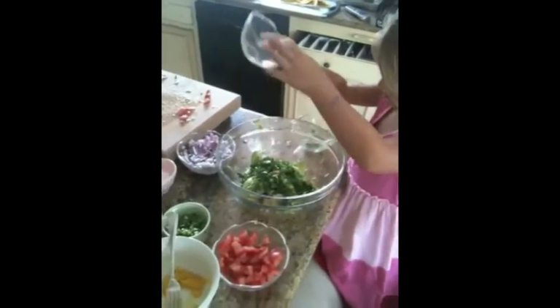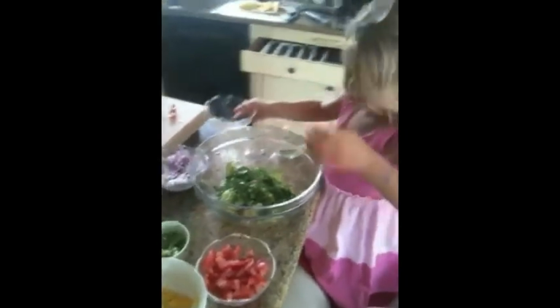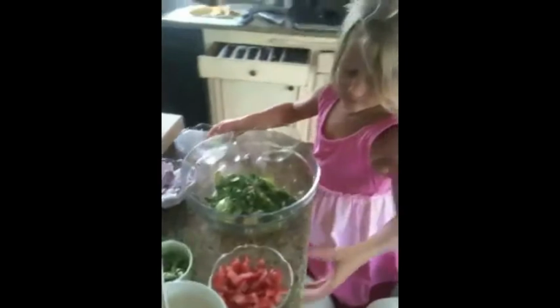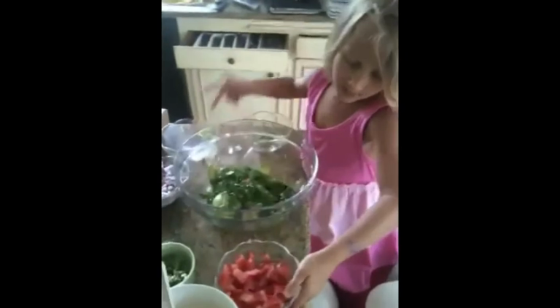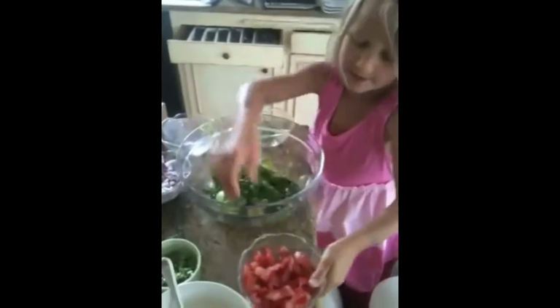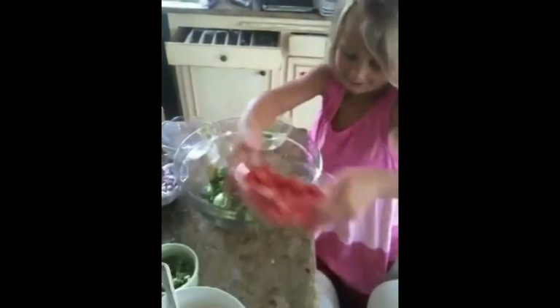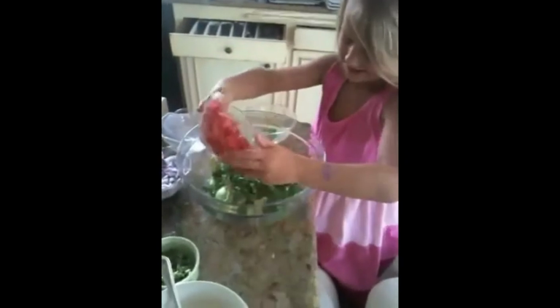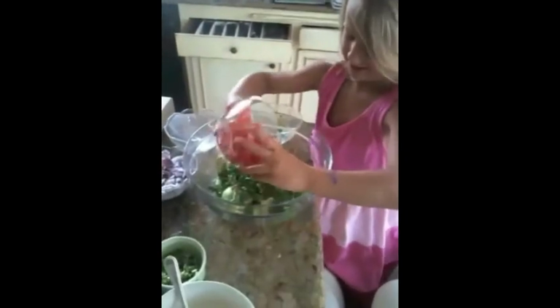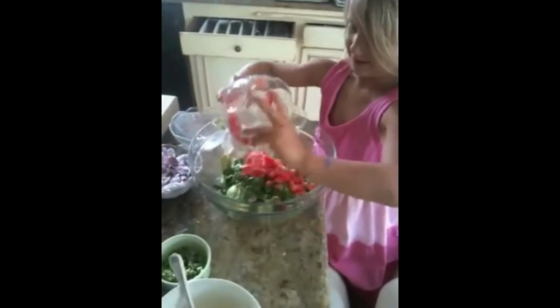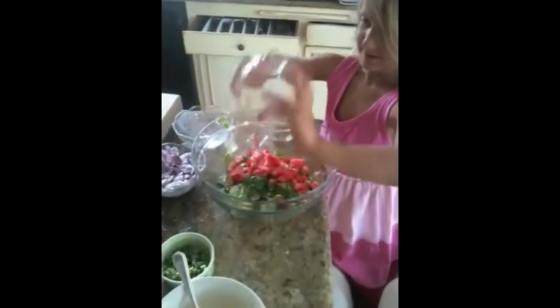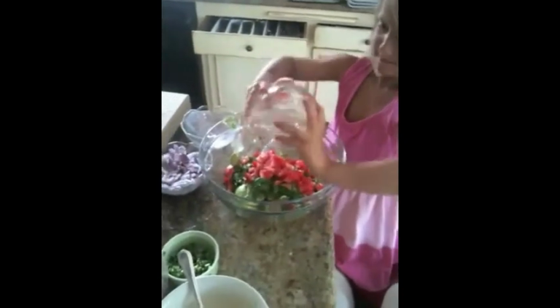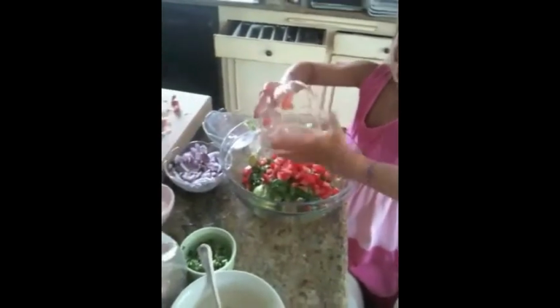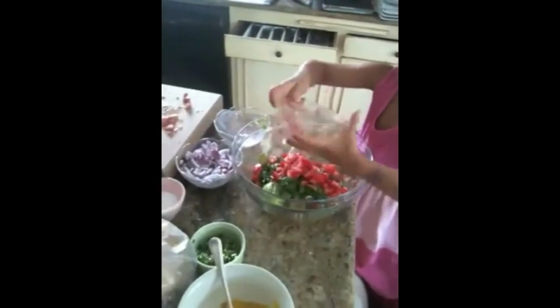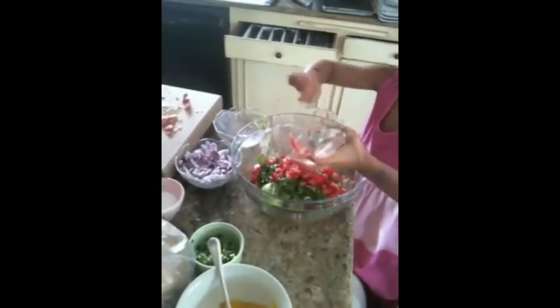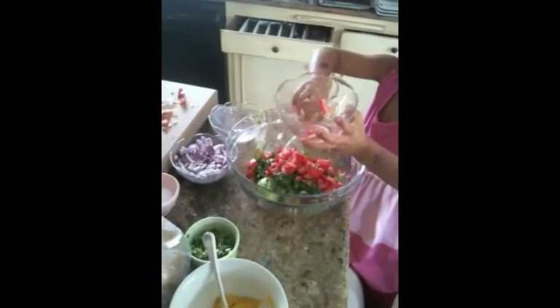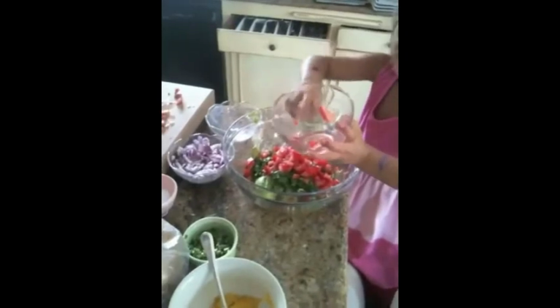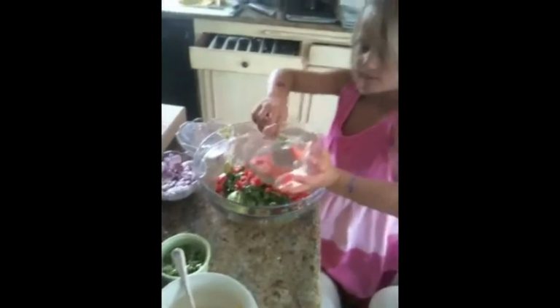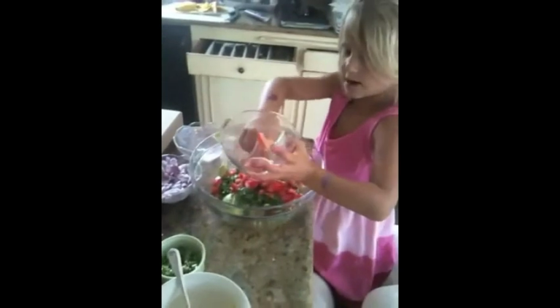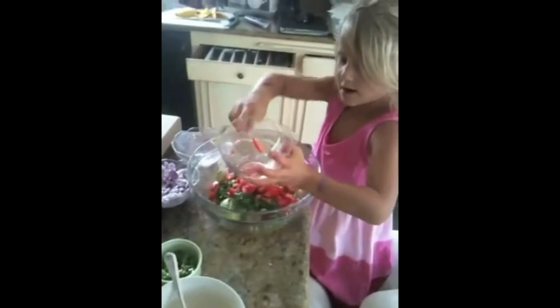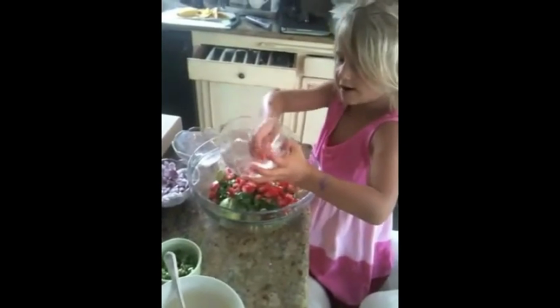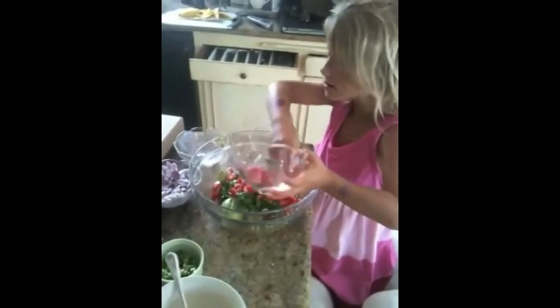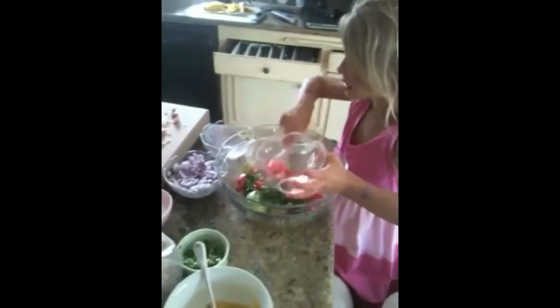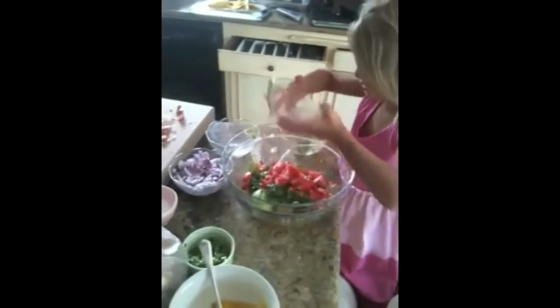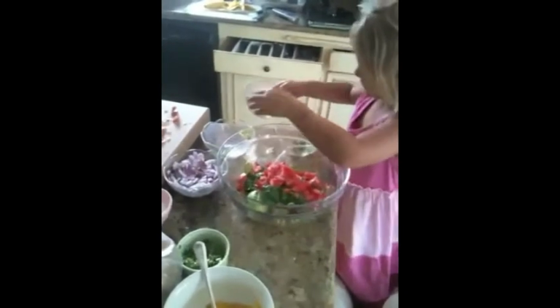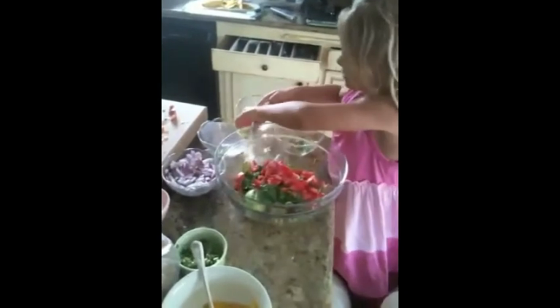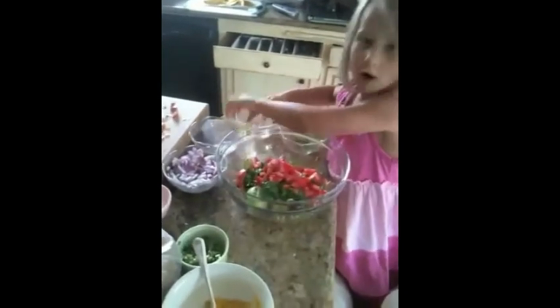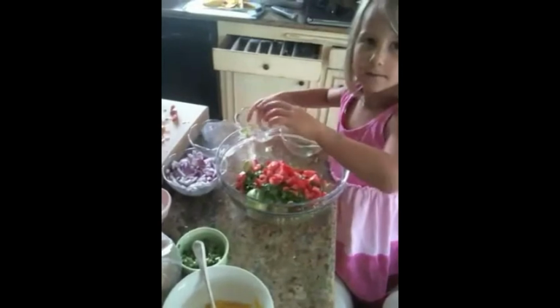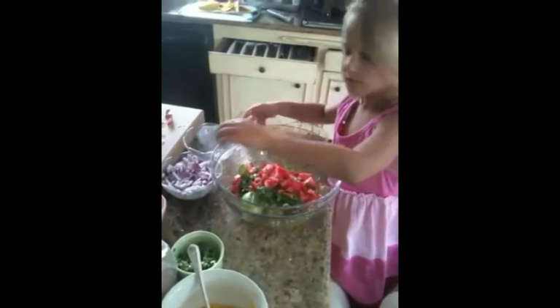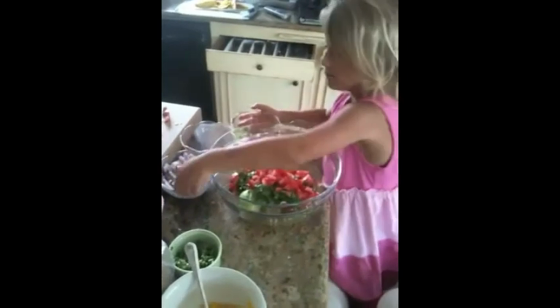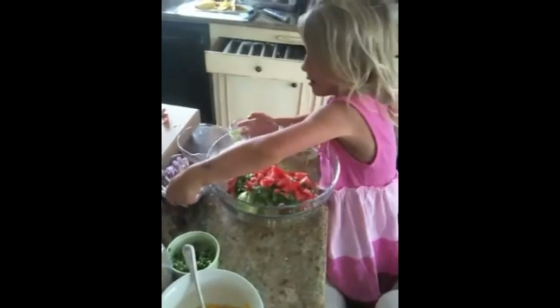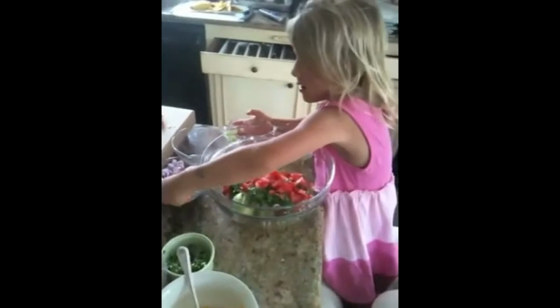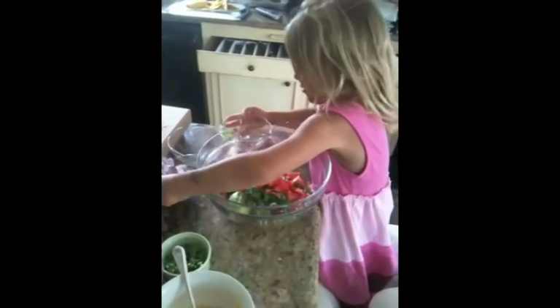Let's dump some more in. Tomato. How about those onions? Dump the onions in. All of them? All of them. We're getting crazy.